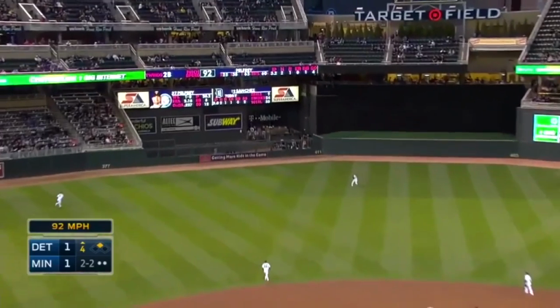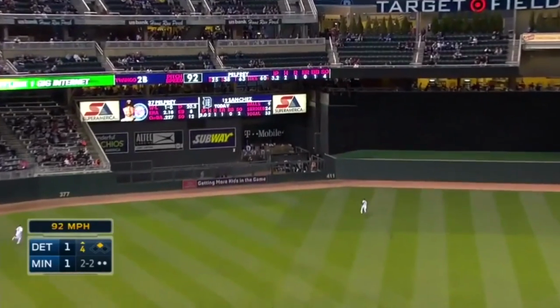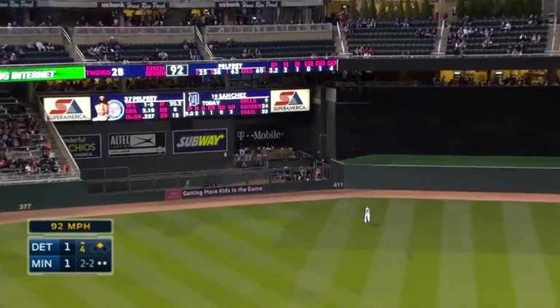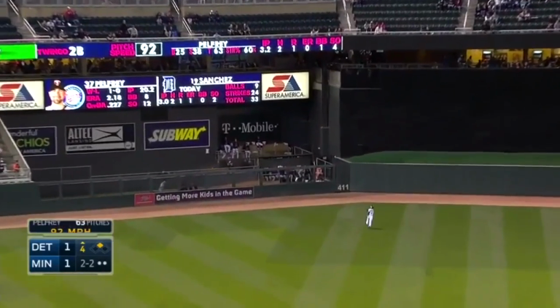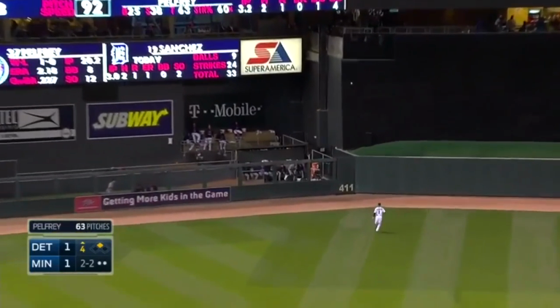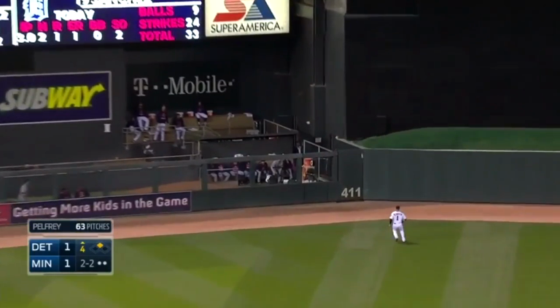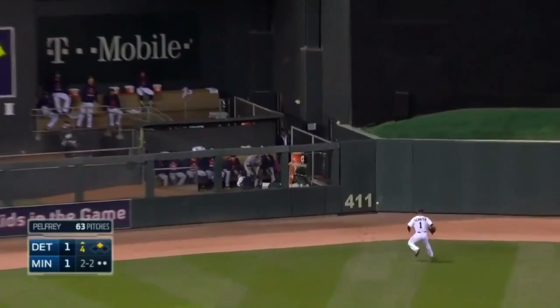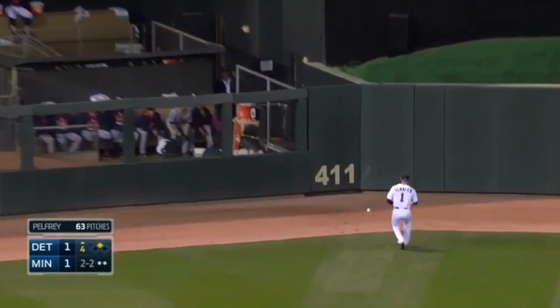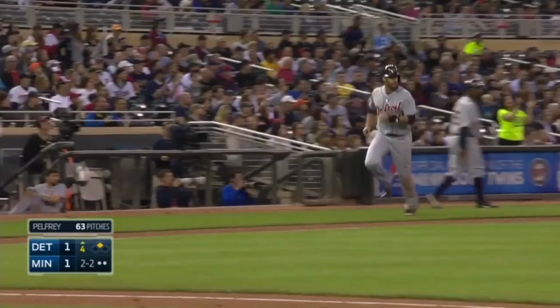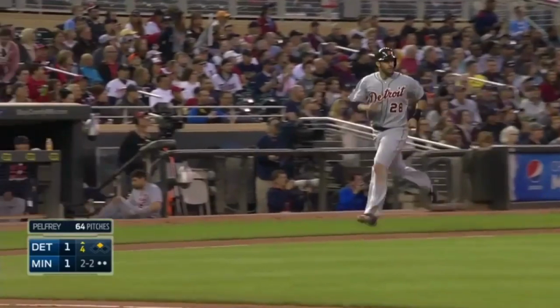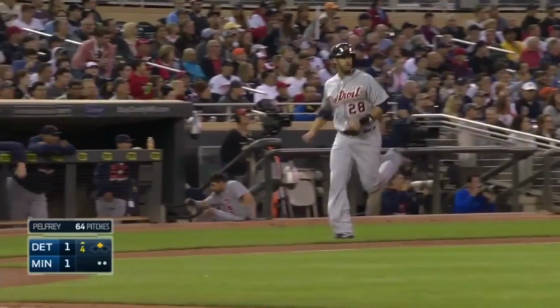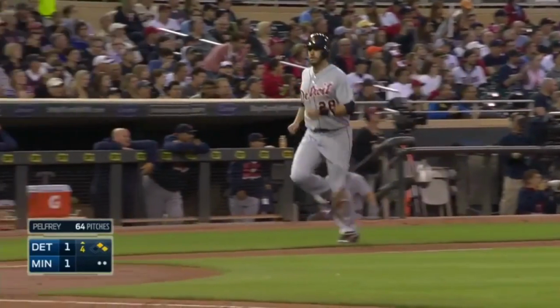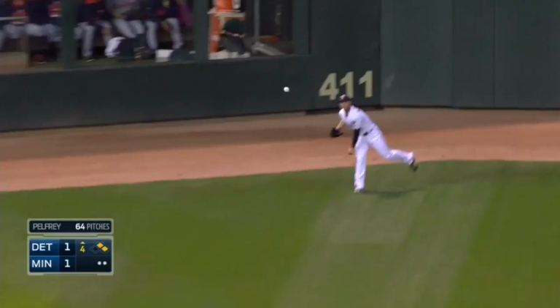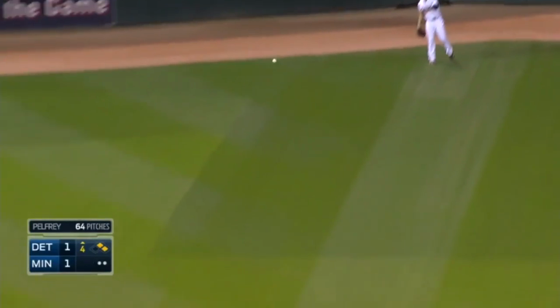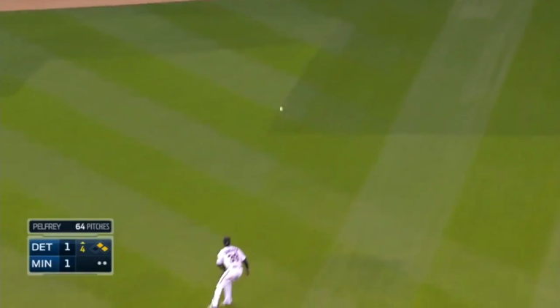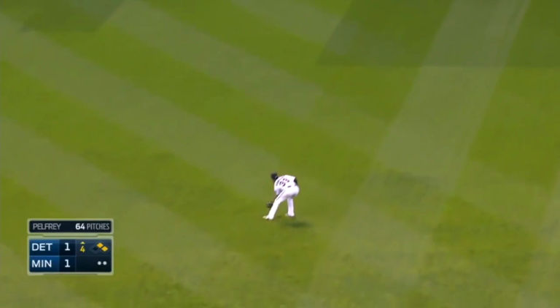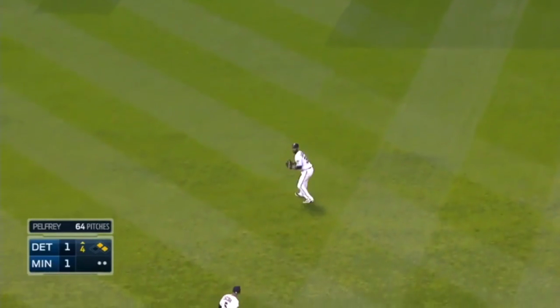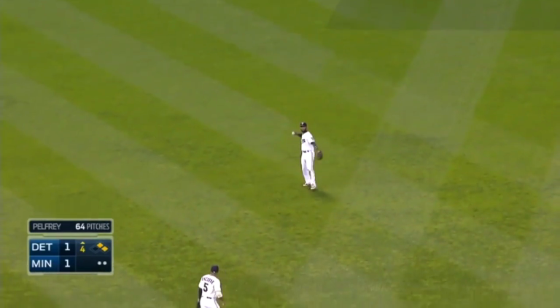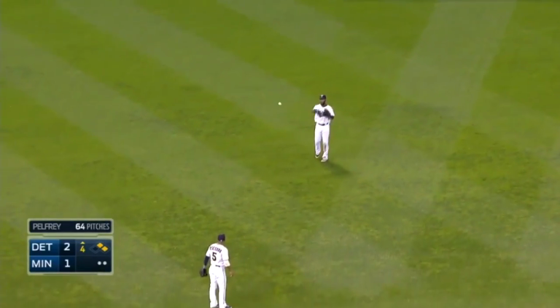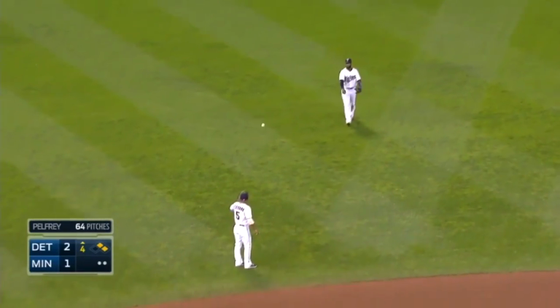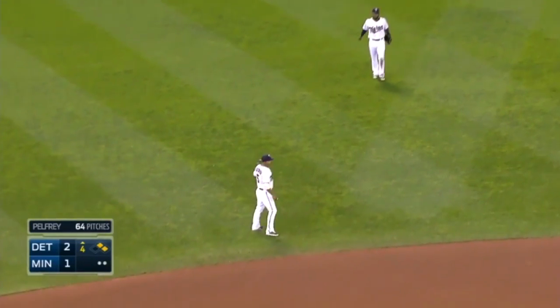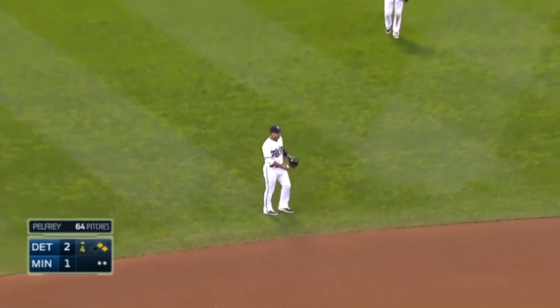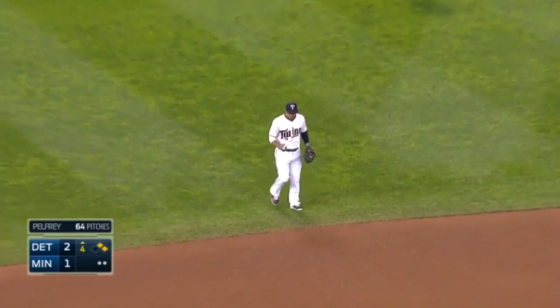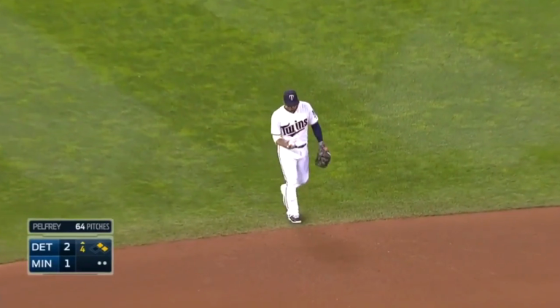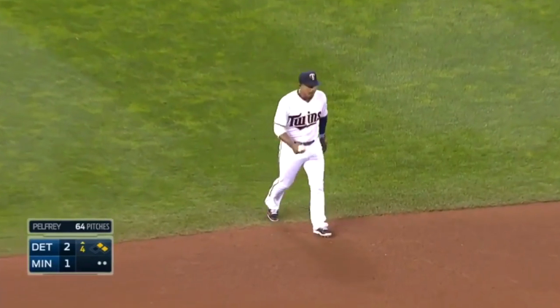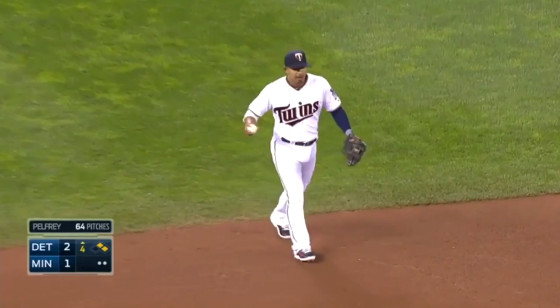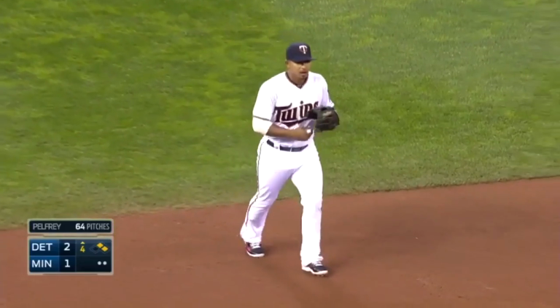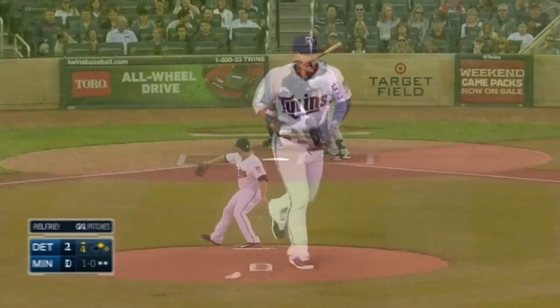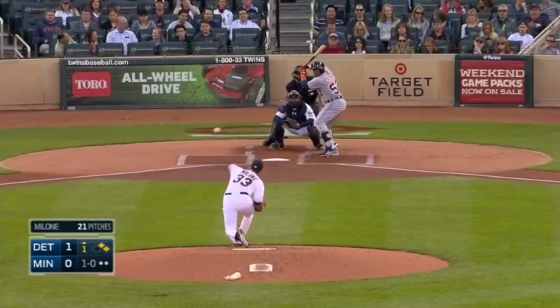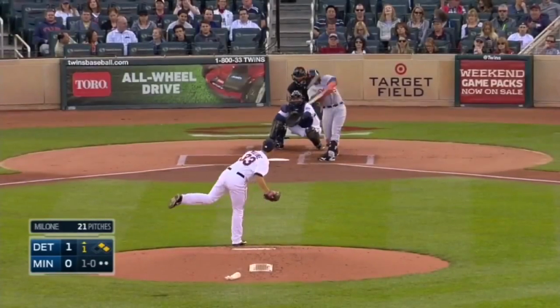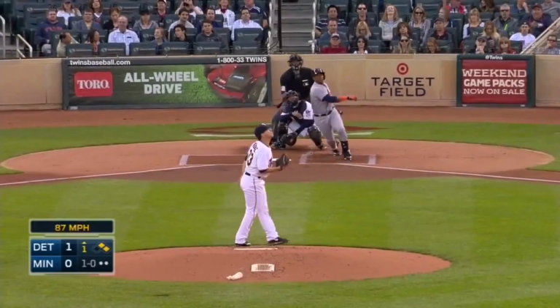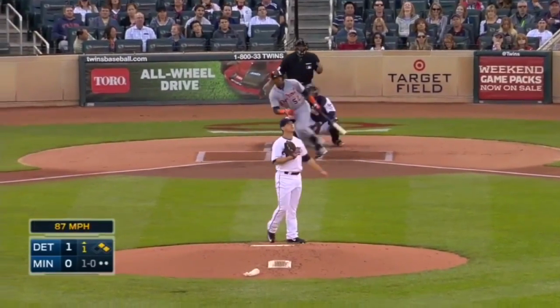Ball is hit hard again, and deep center field. And over there, a shade up against the 411 marker.